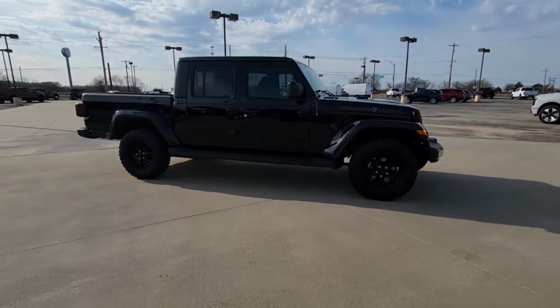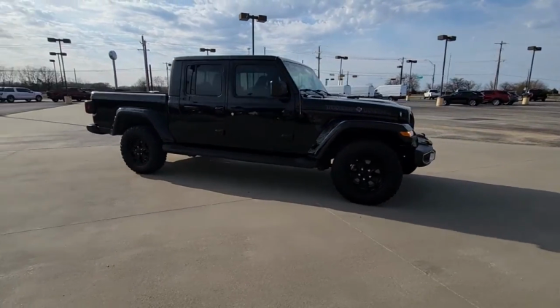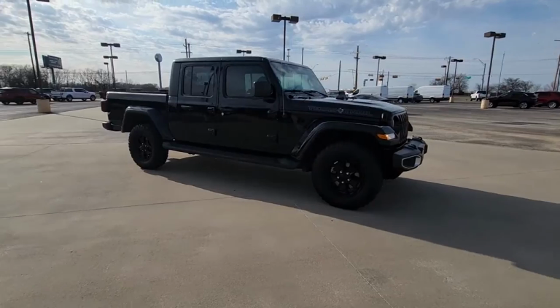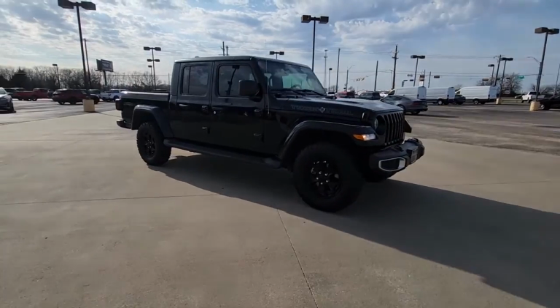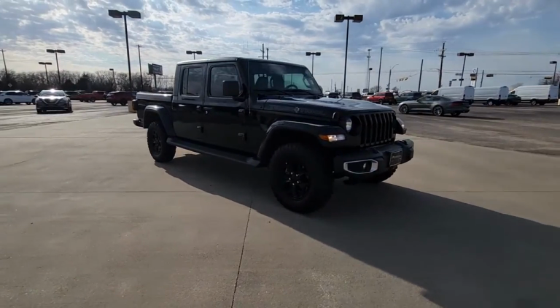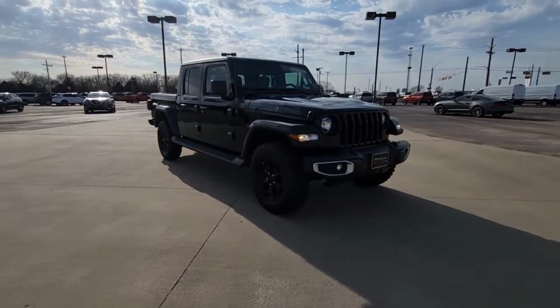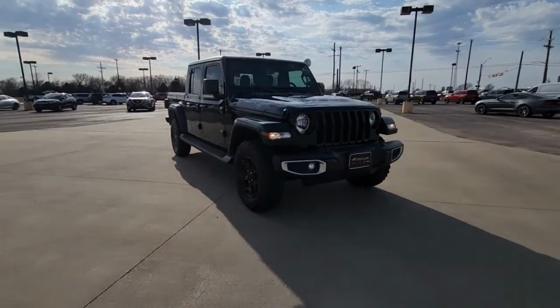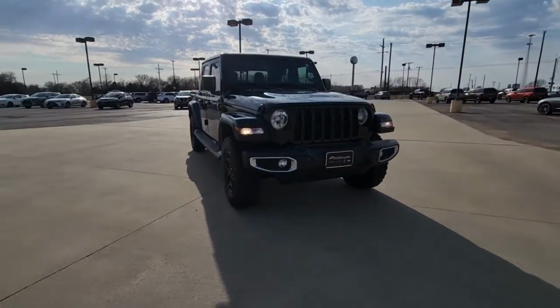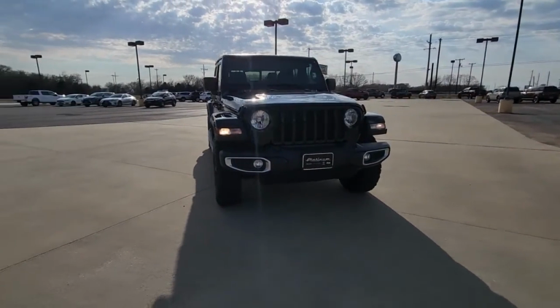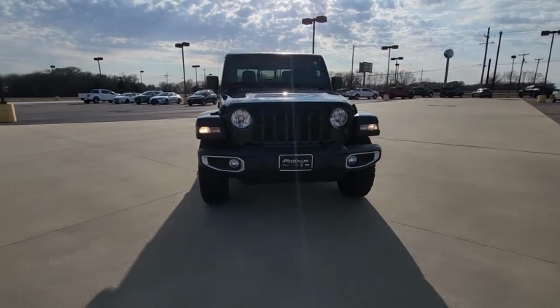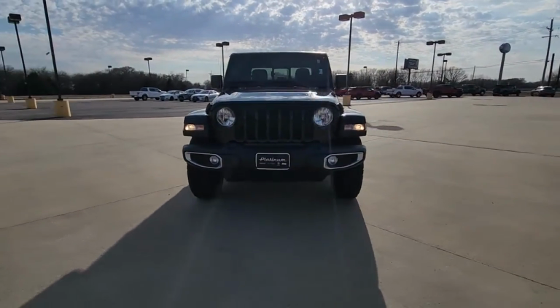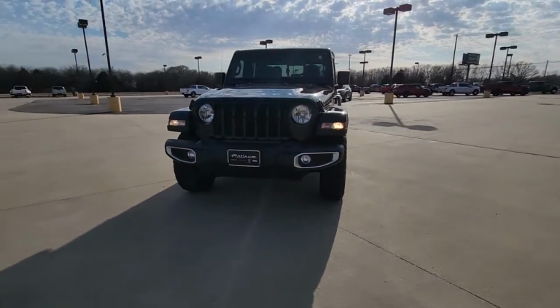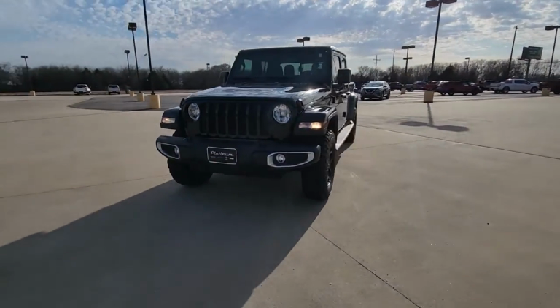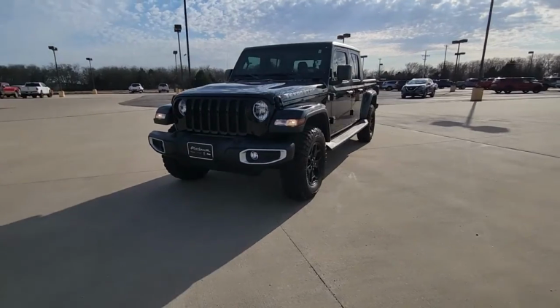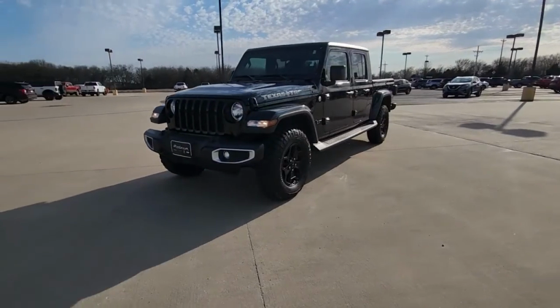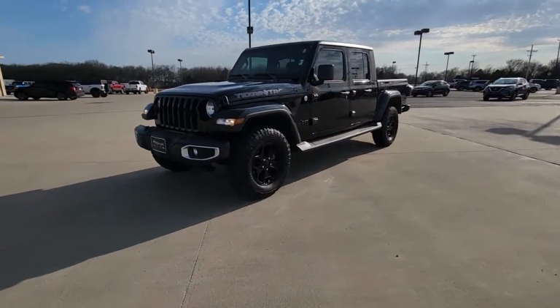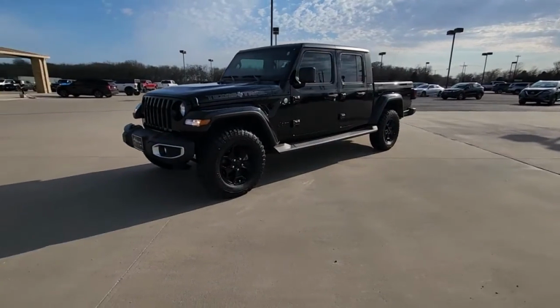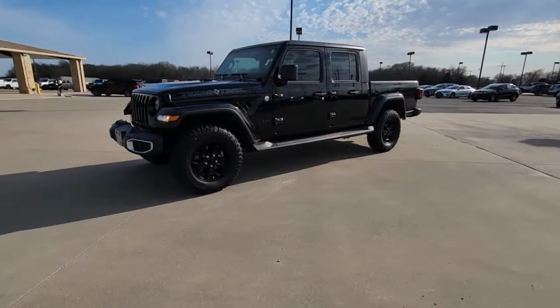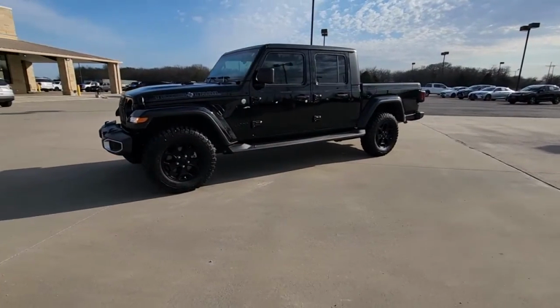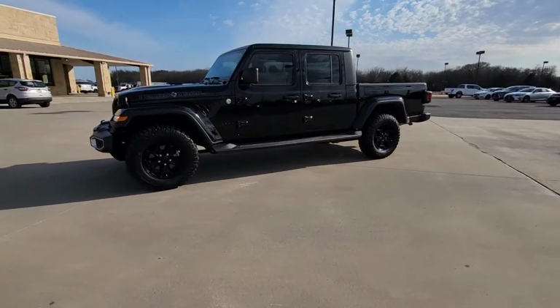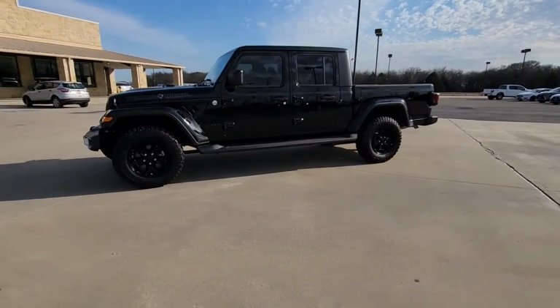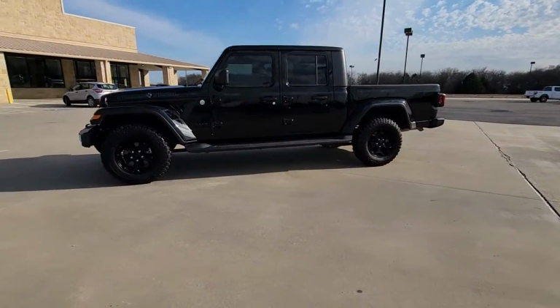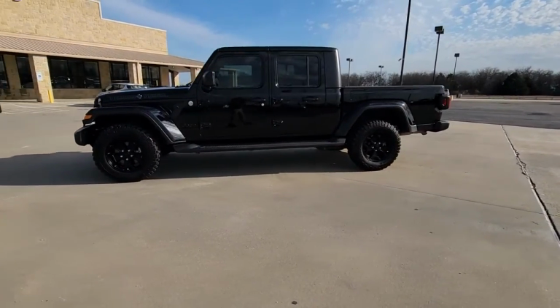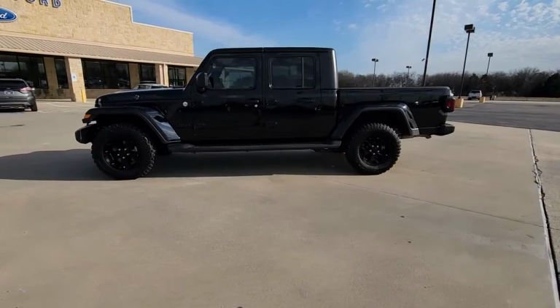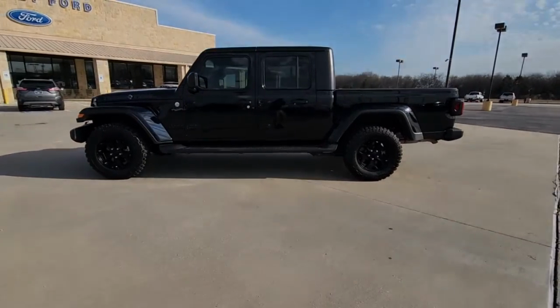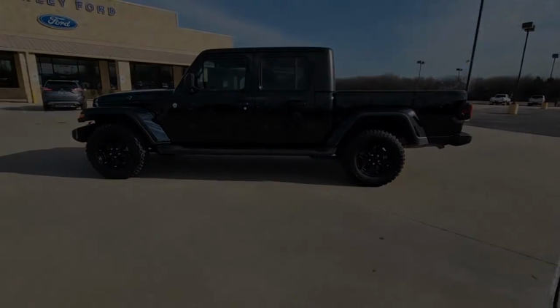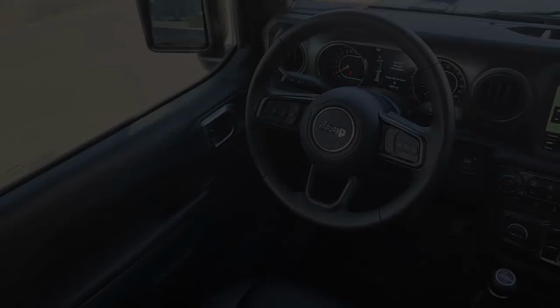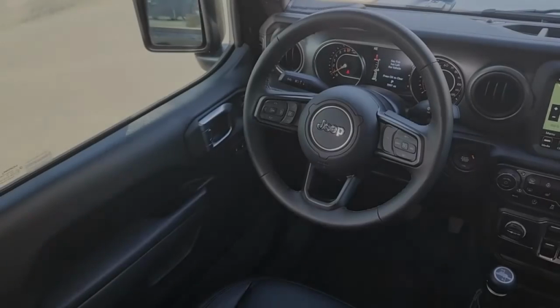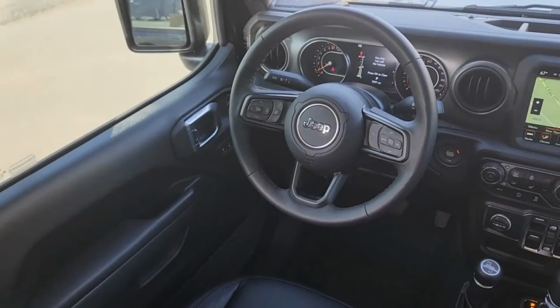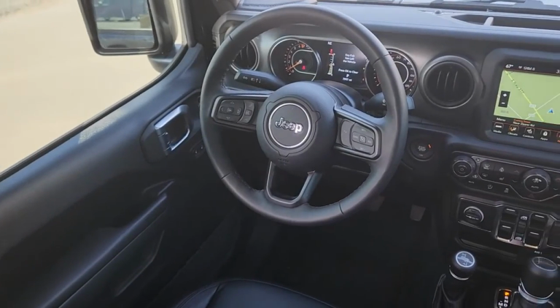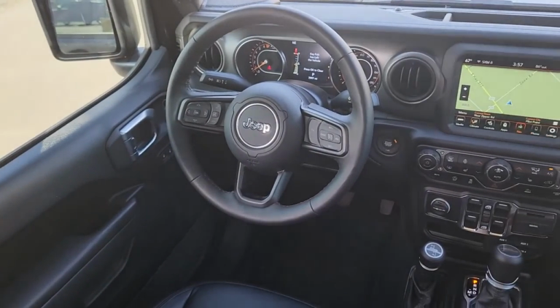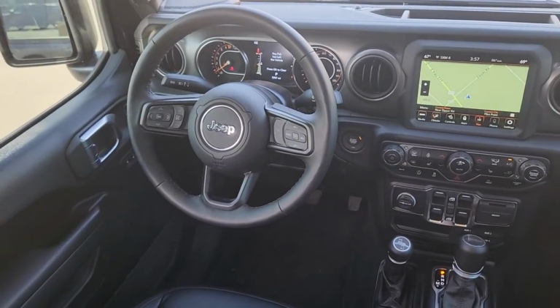Available with a long list of off-road specific options, this midsize pickup's extended wheelbase offers a smooth ride and roomy rear seating. And tech-savvy infotainment and advanced safety features are on board to keep you safe, connected, and entertained.